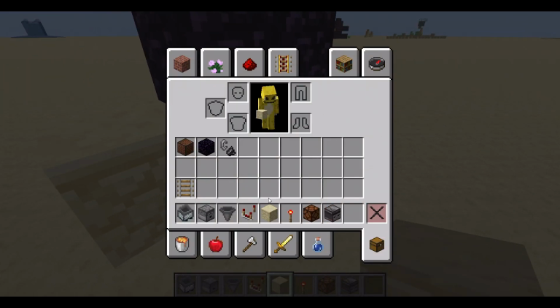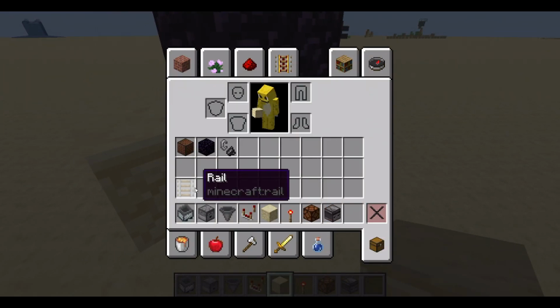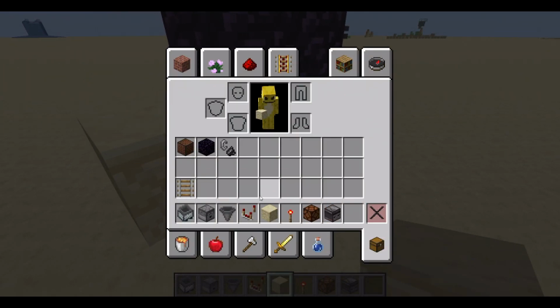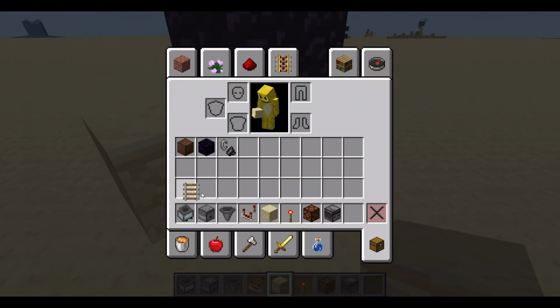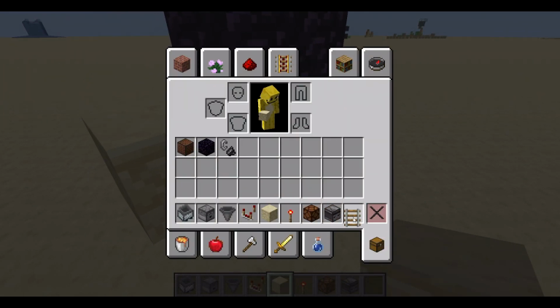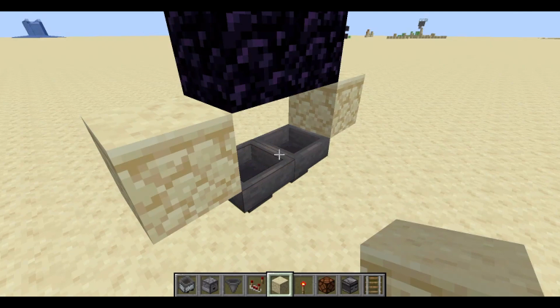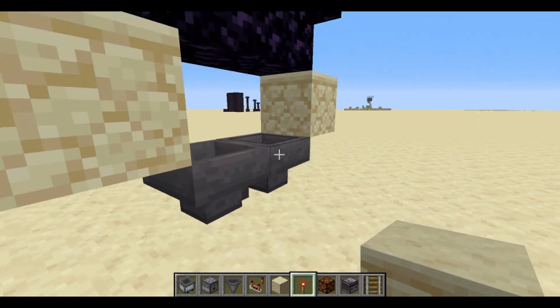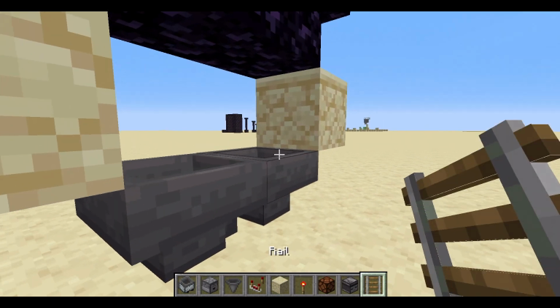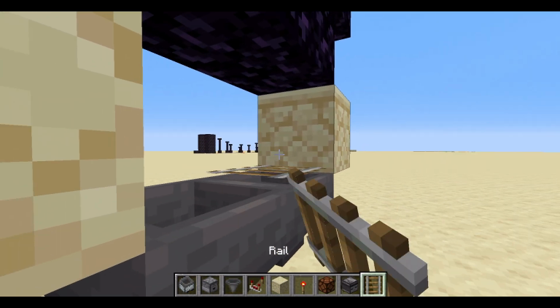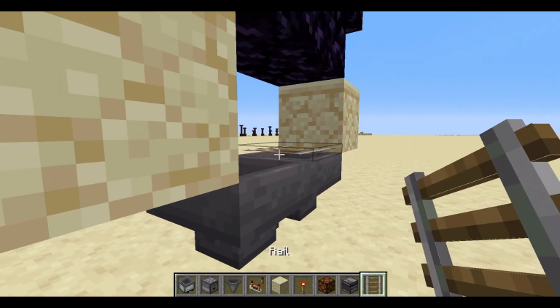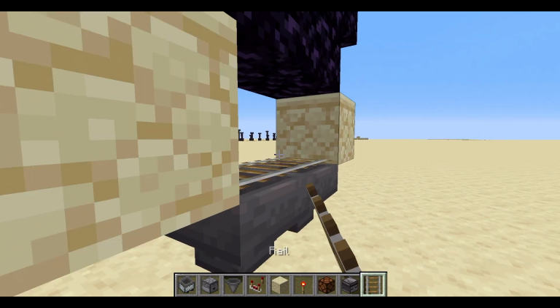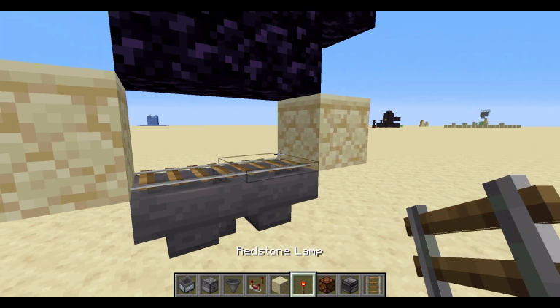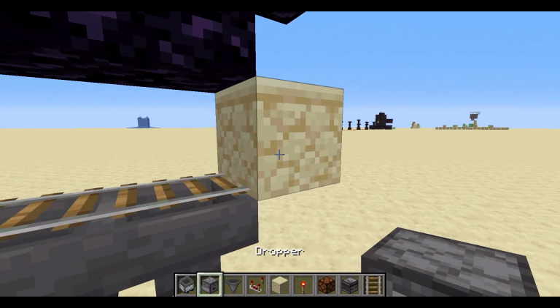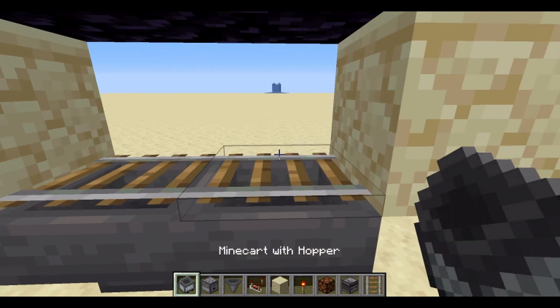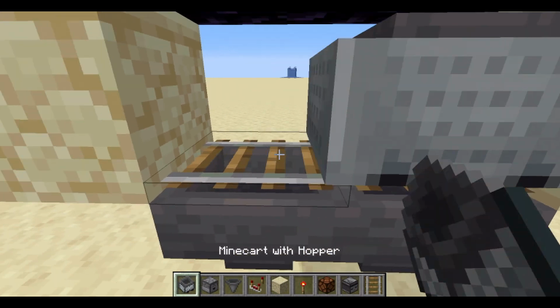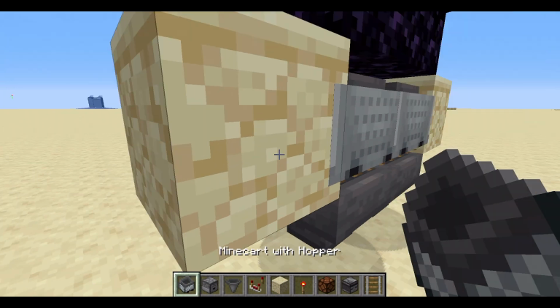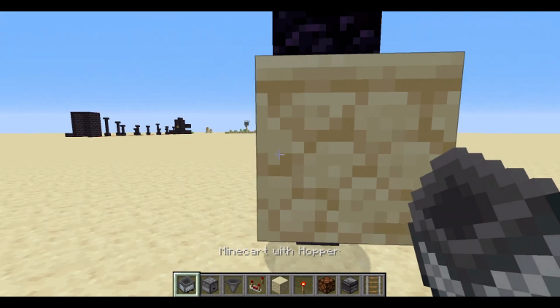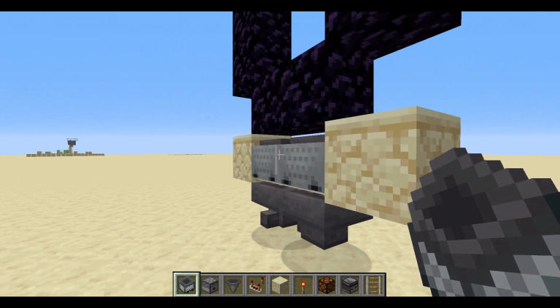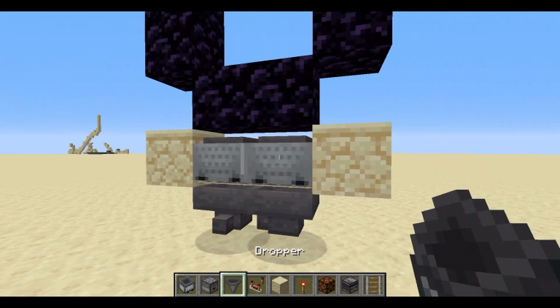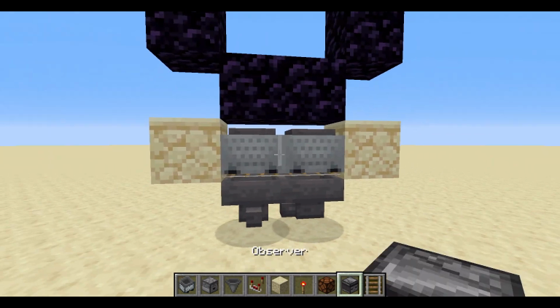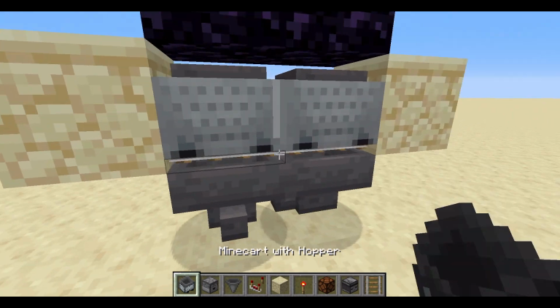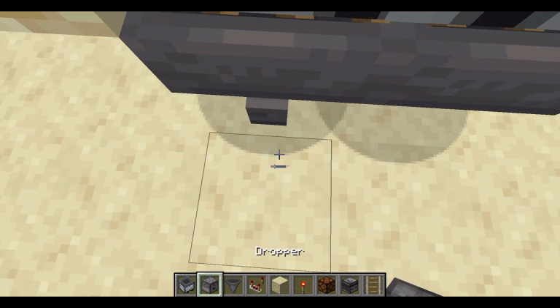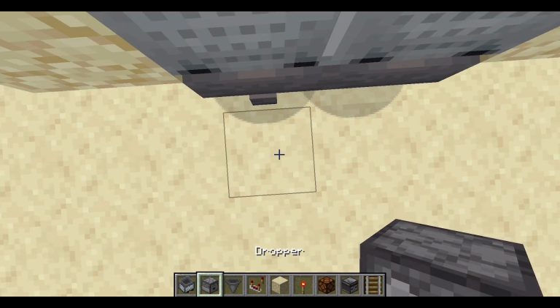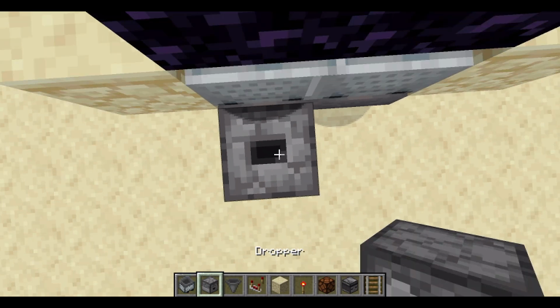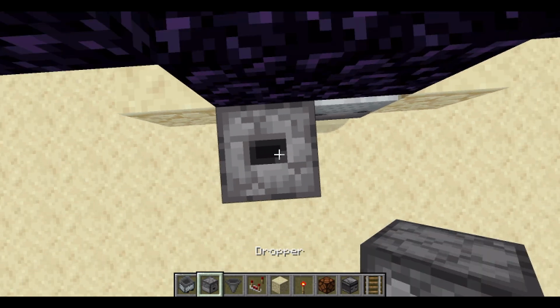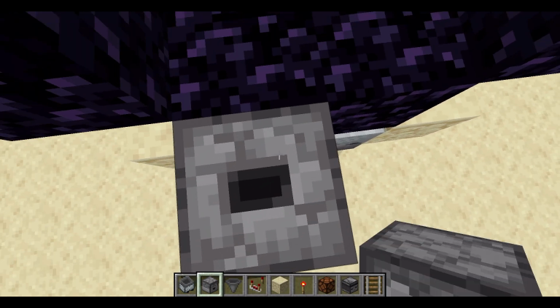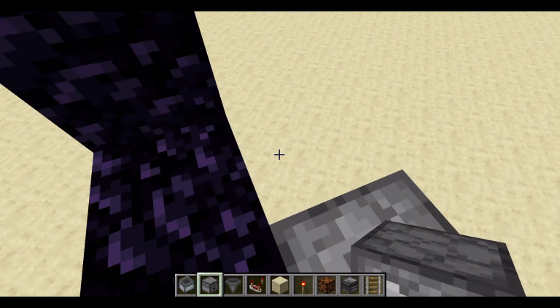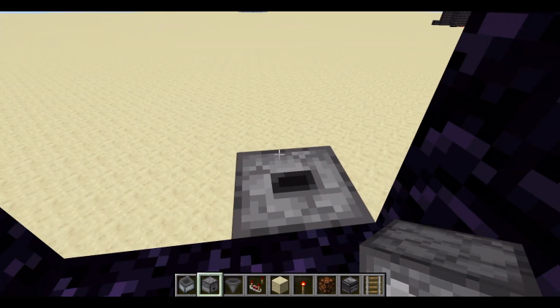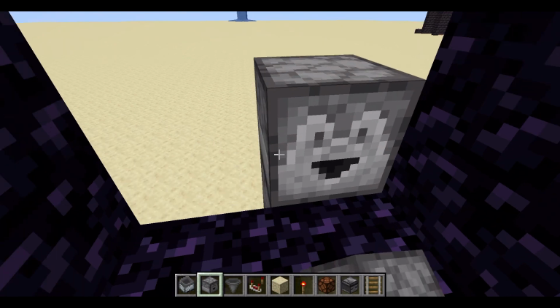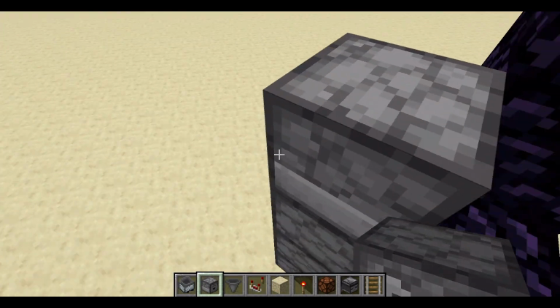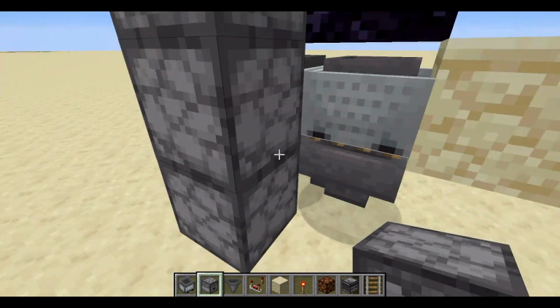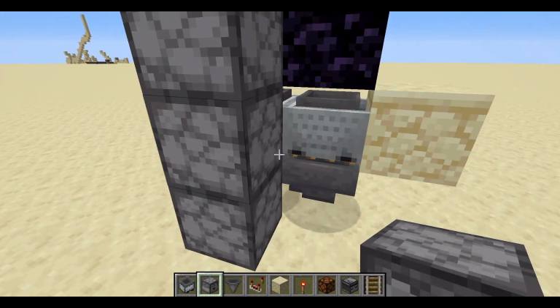Now get some rail and place it across here. Get some hopper minecarts and place them like that. Now get your droppers and place them up here like that — you need all four of them.